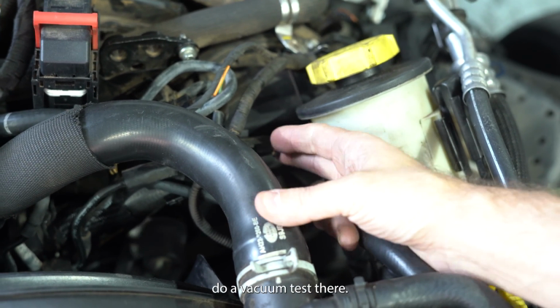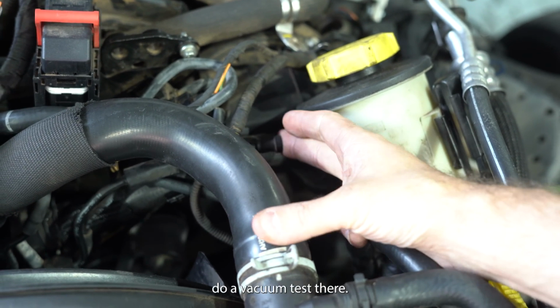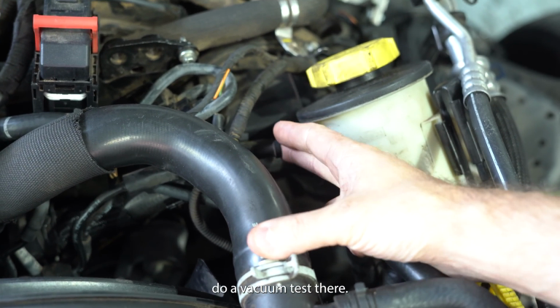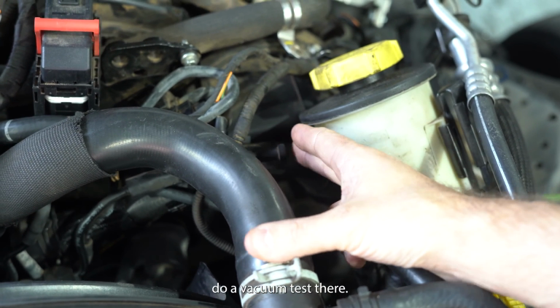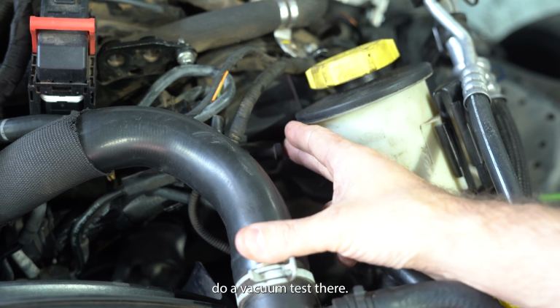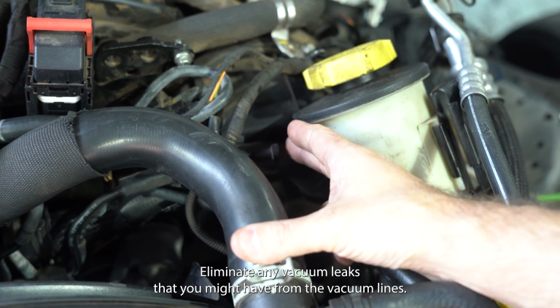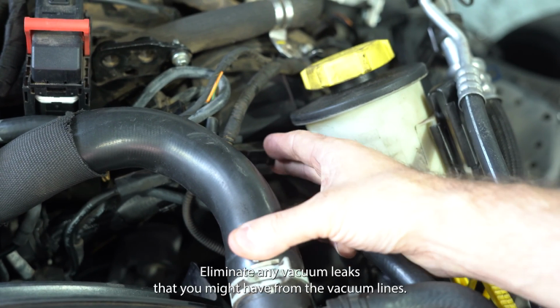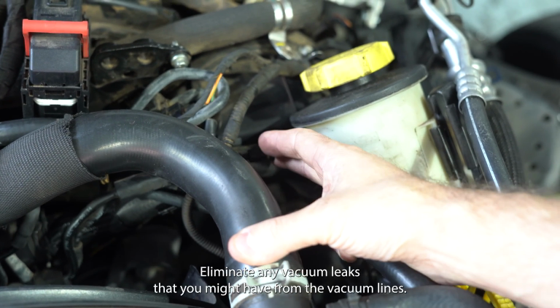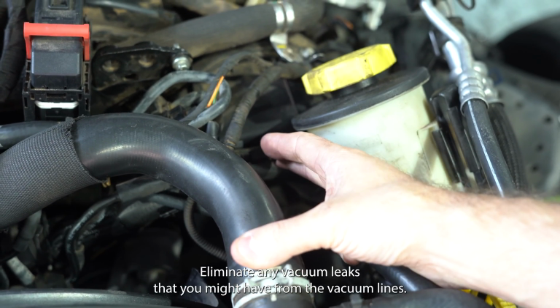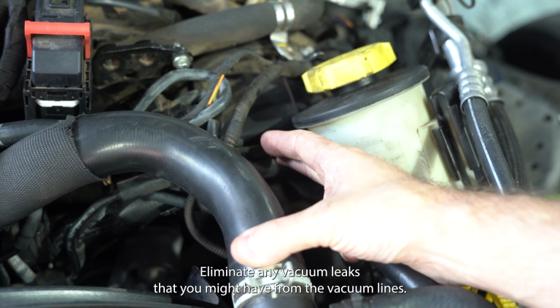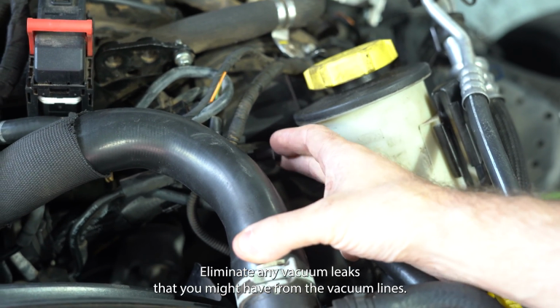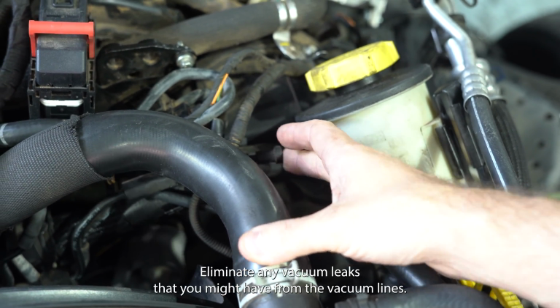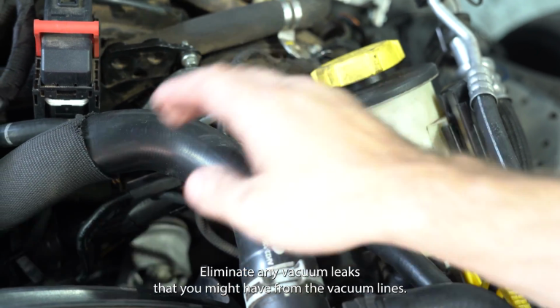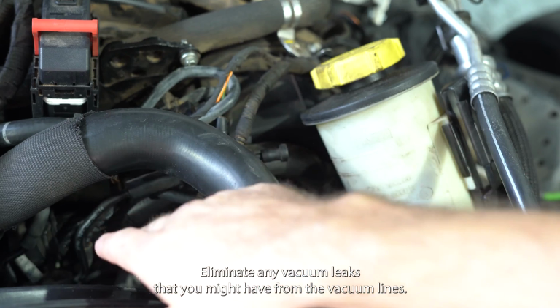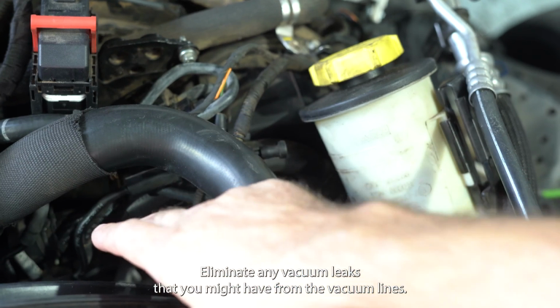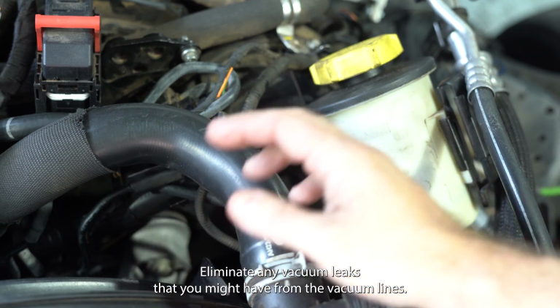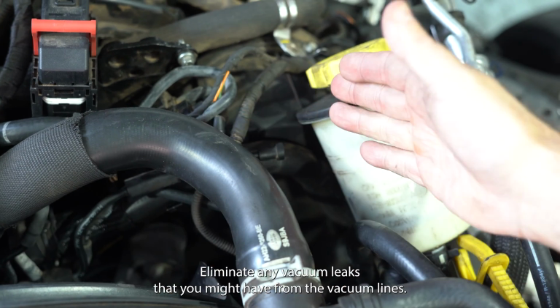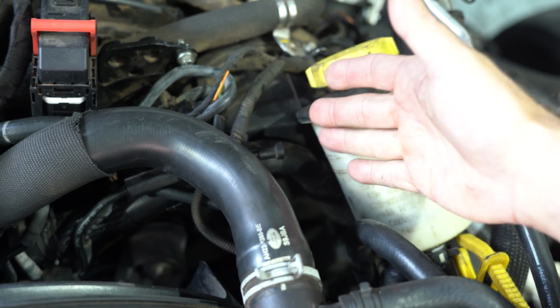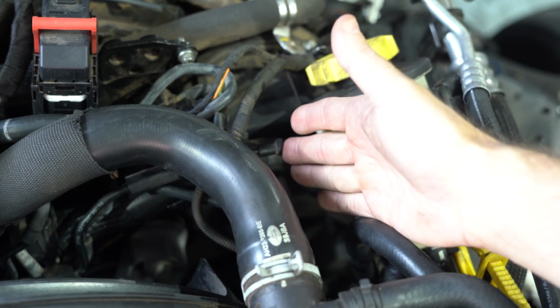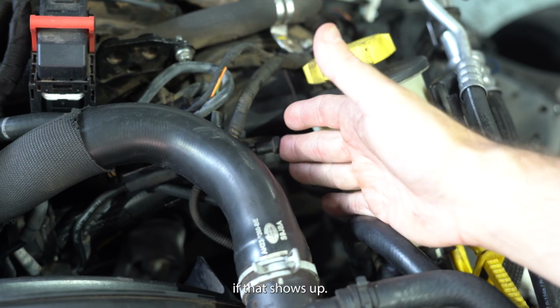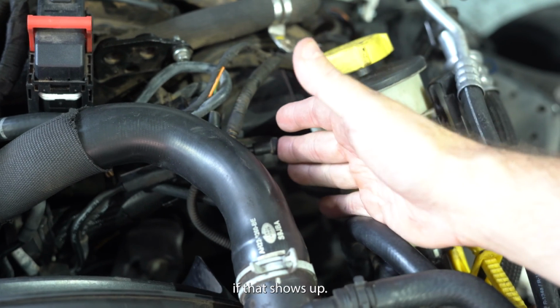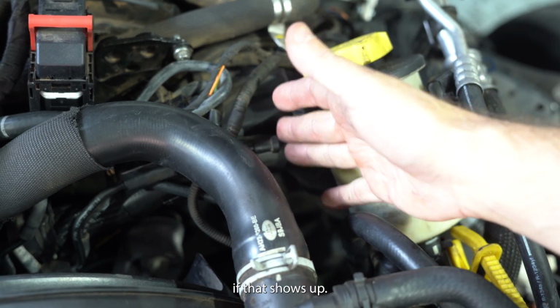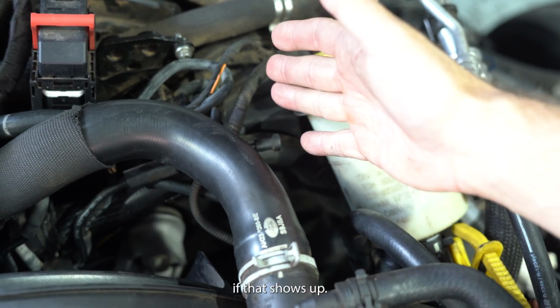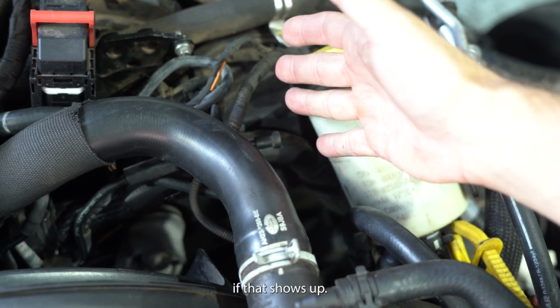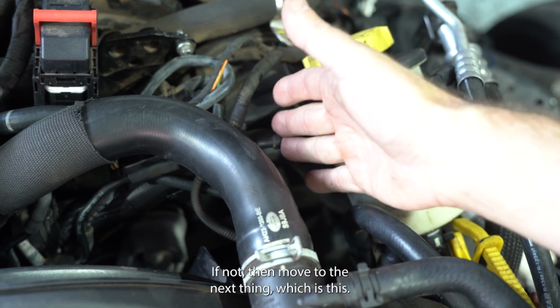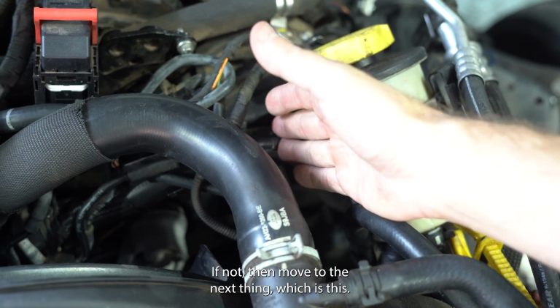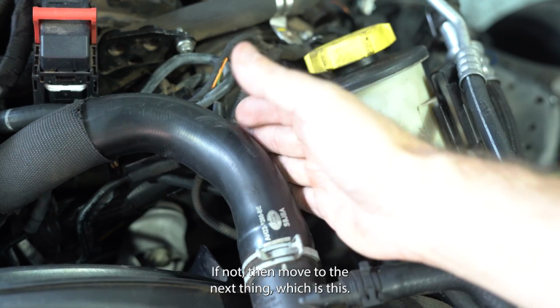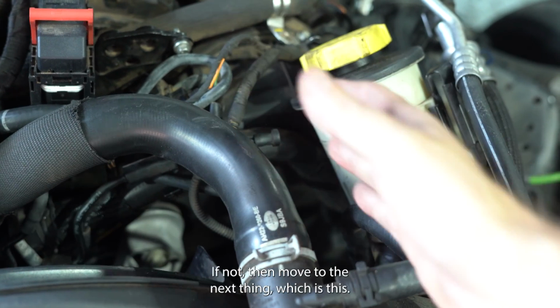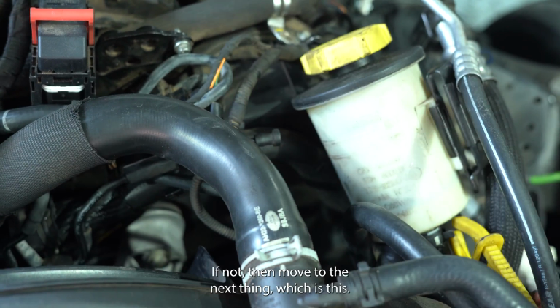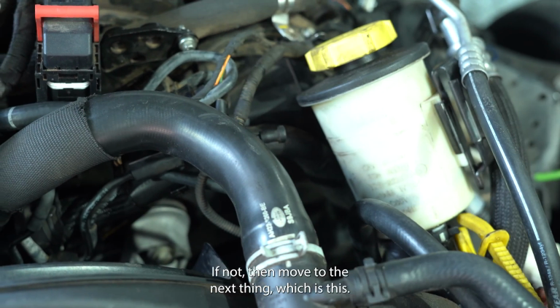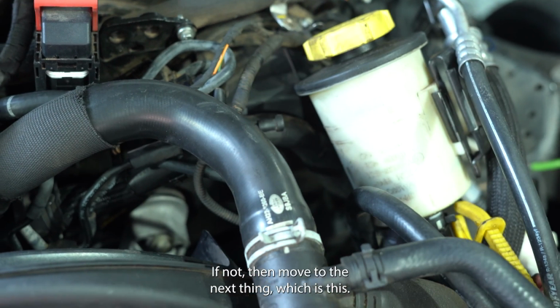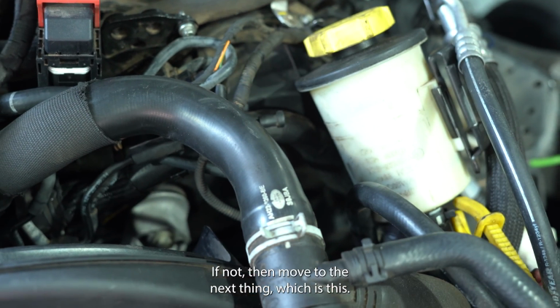So step one is do a vacuum test there. Do a vacuum test there, eliminate any vacuum leaks that you may have from the vacuum lines if that shows up. If not, then move to the next thing, which is this.